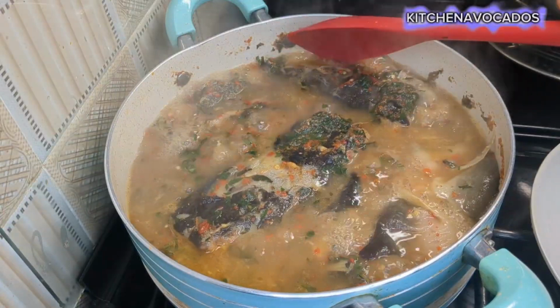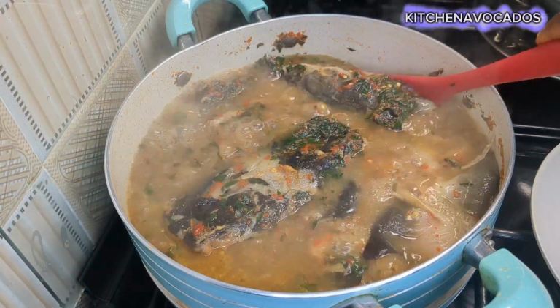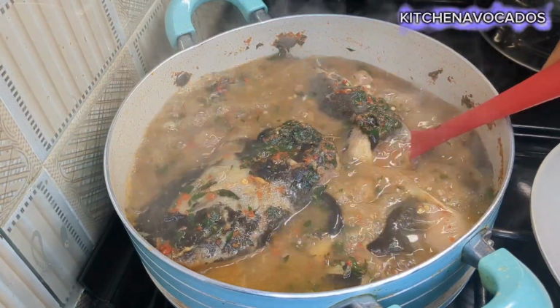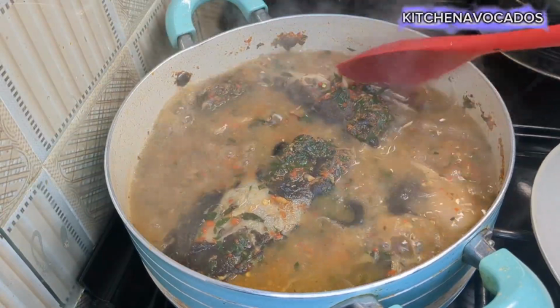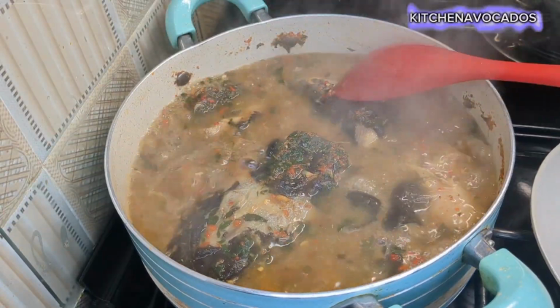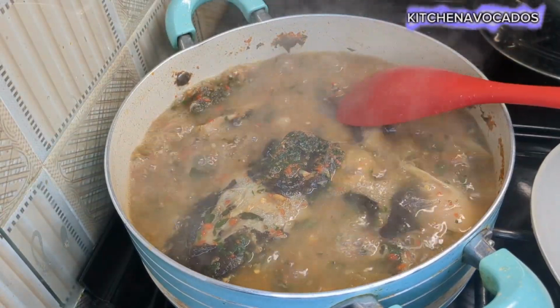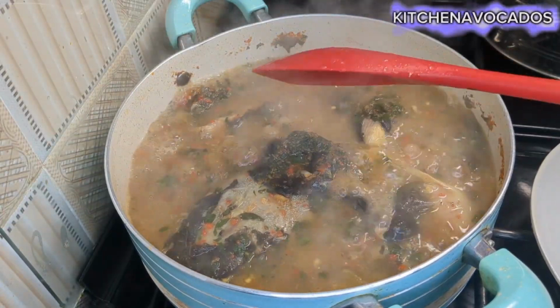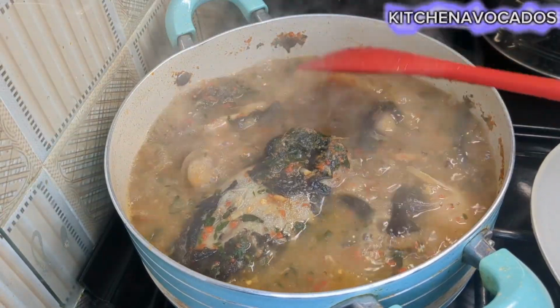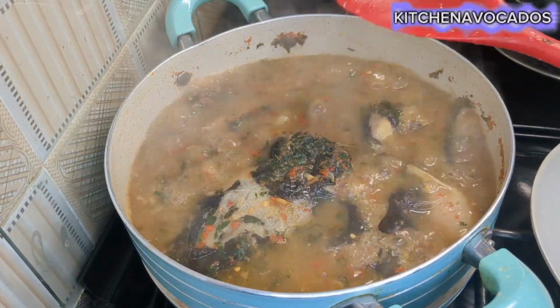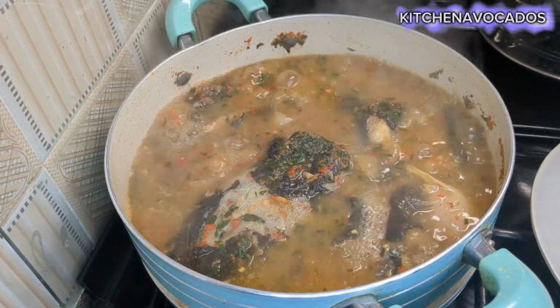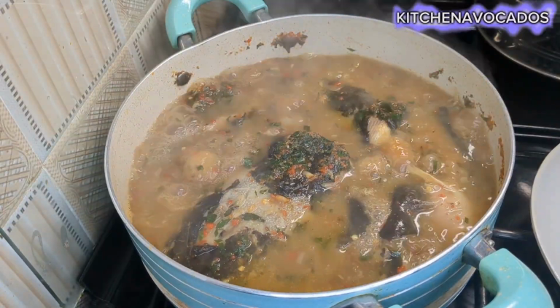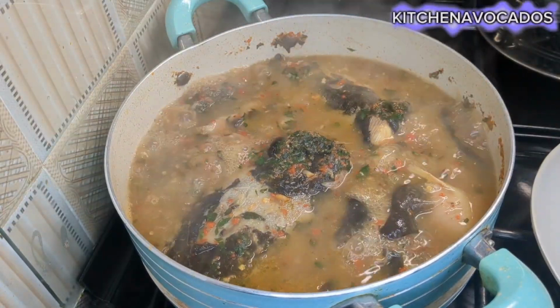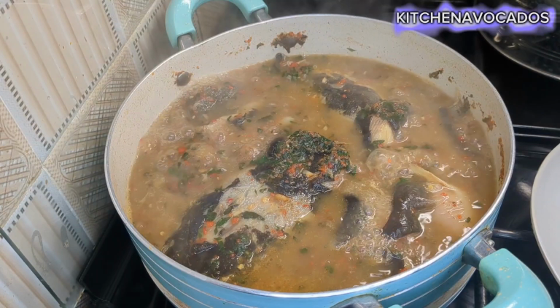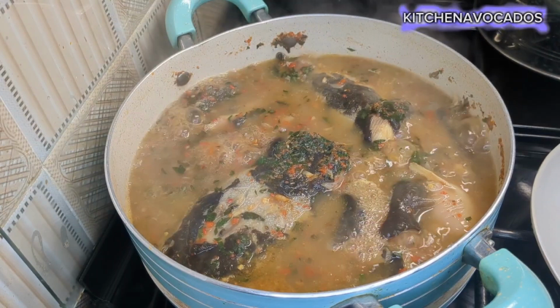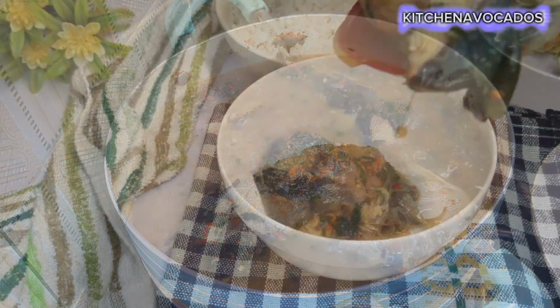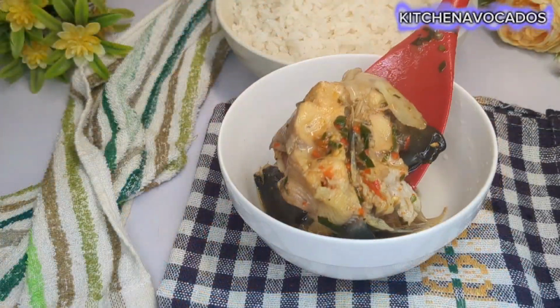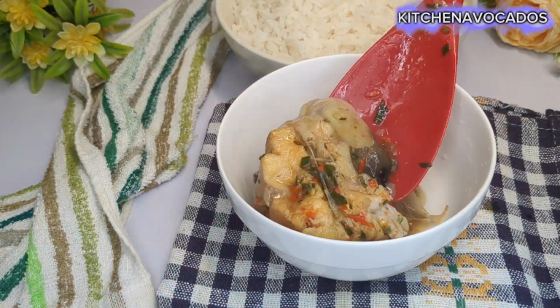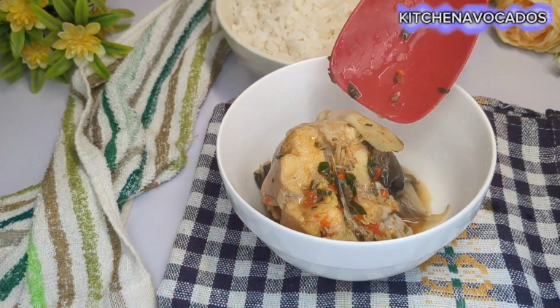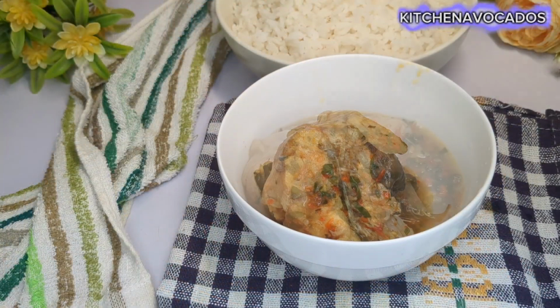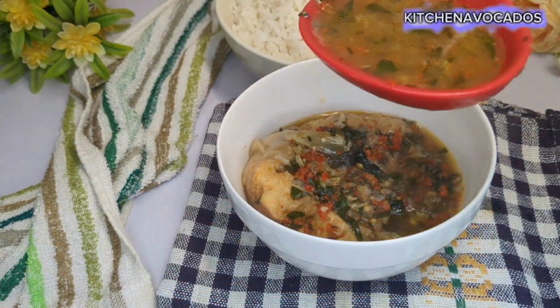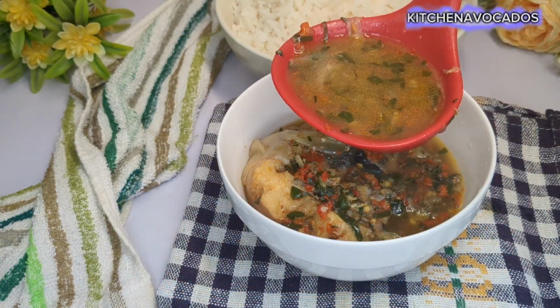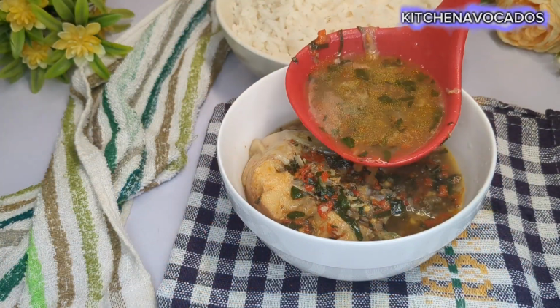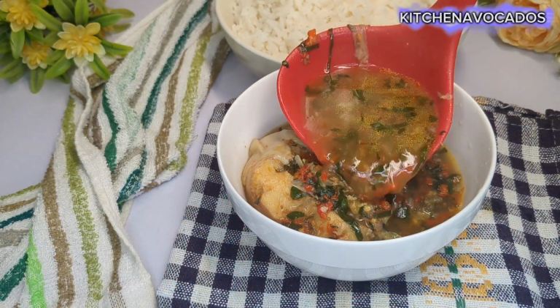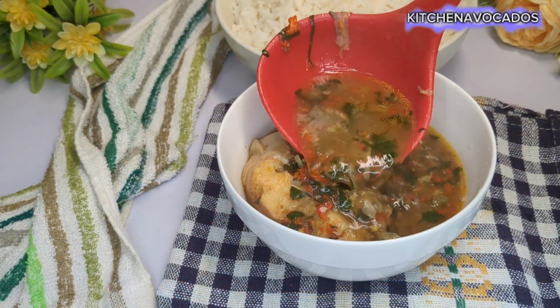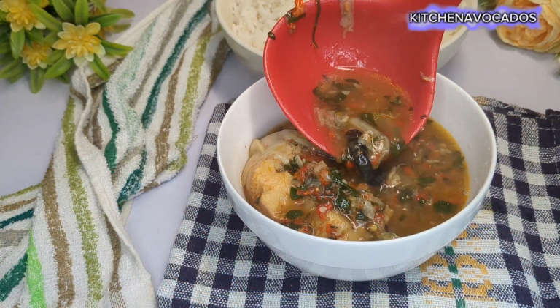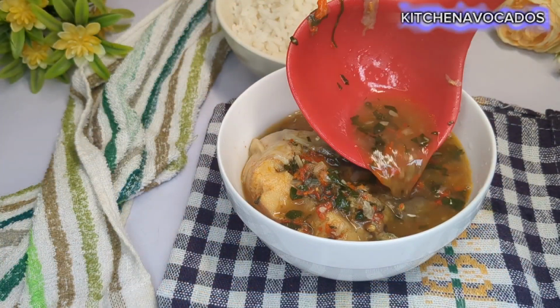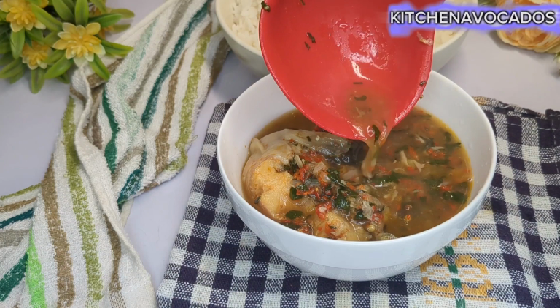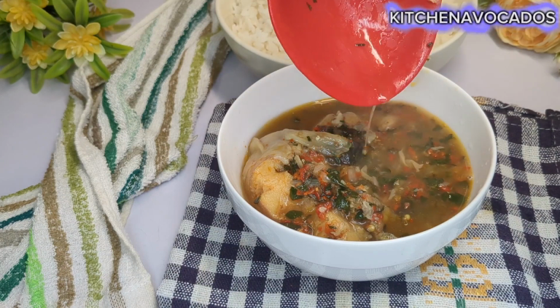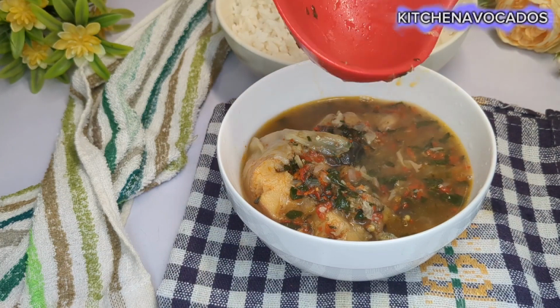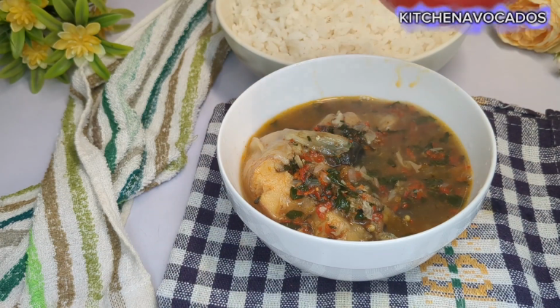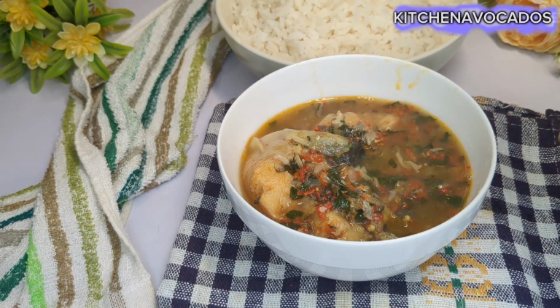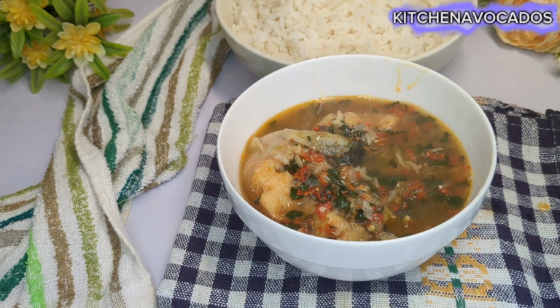Hi everyone, welcome back to my channel. Hope you all are doing well. Today I'll be sharing this very straightforward recipe I use for my catfish pepper soup, especially for the cold weather.